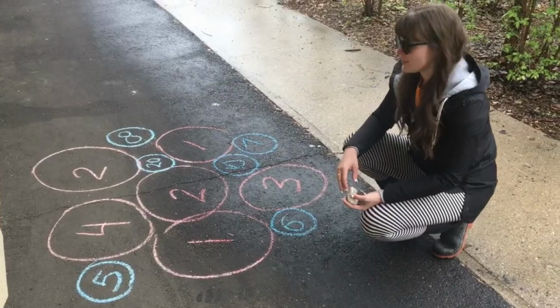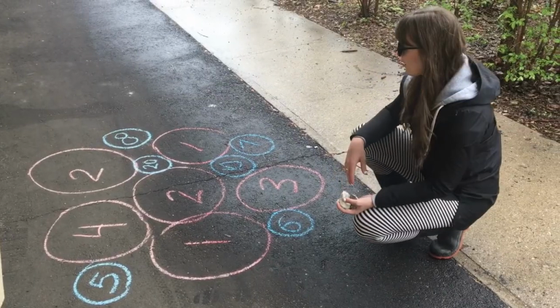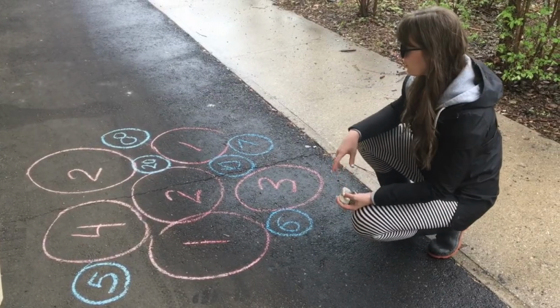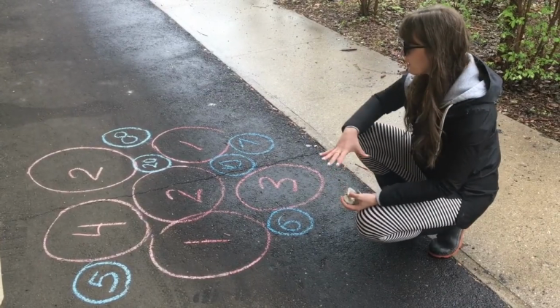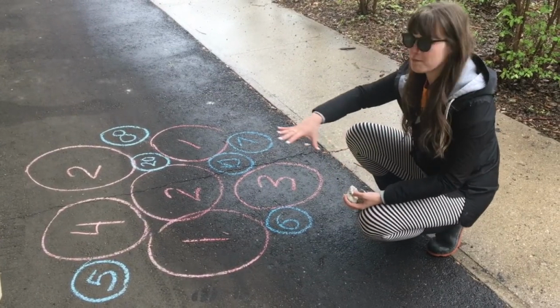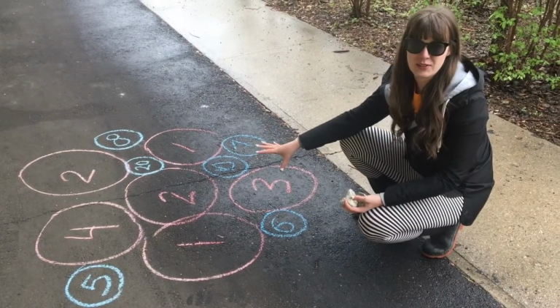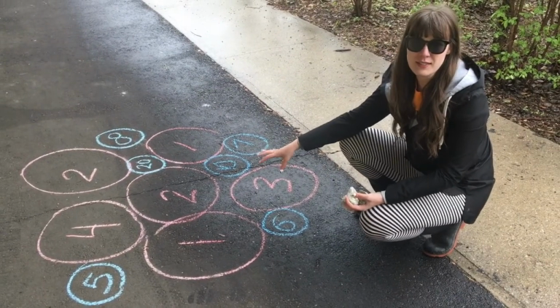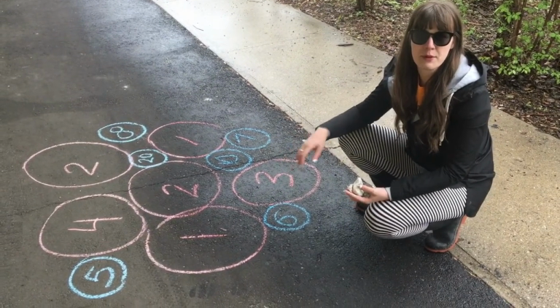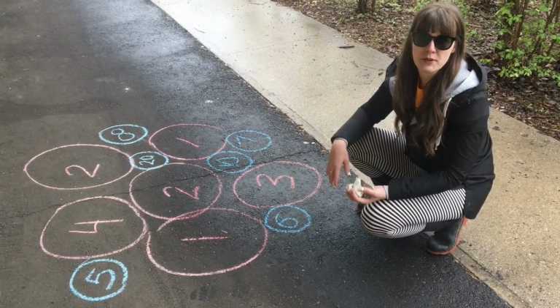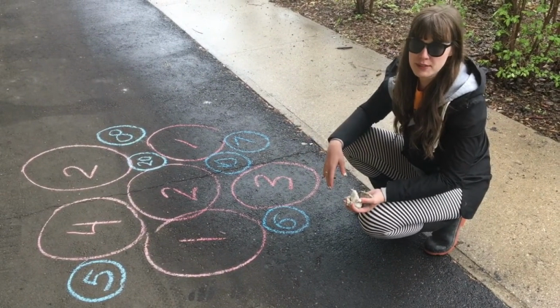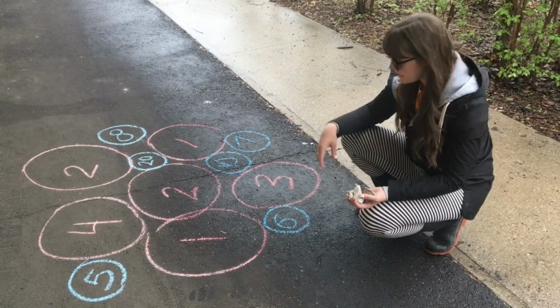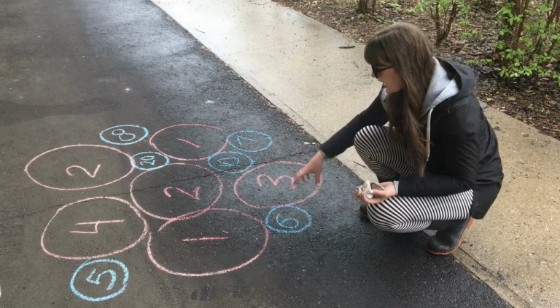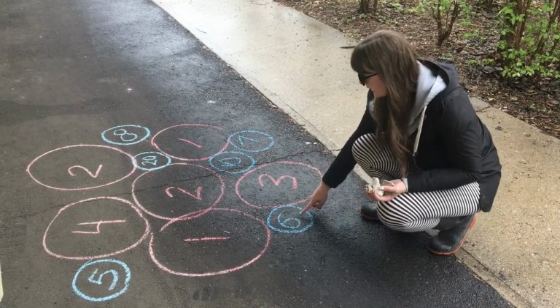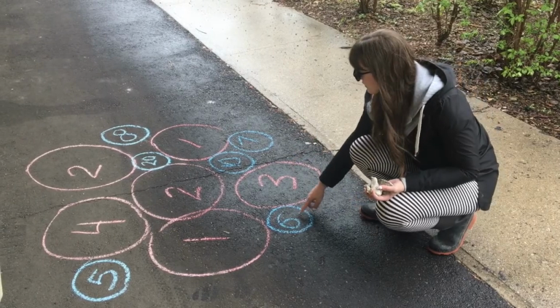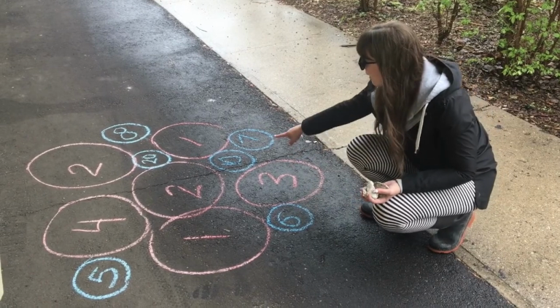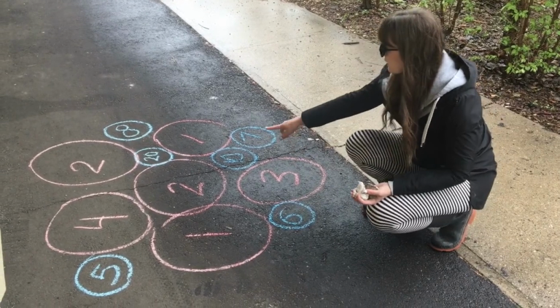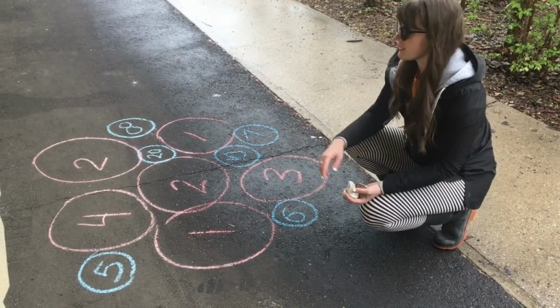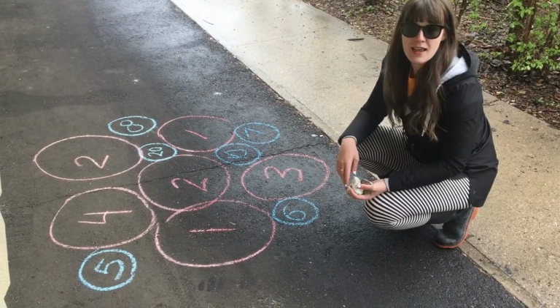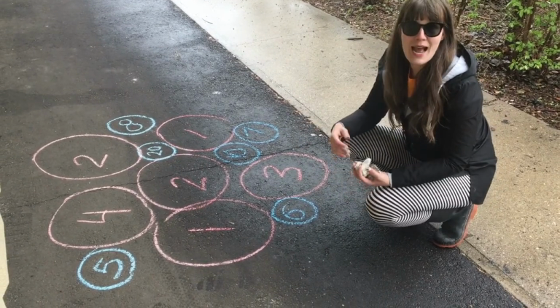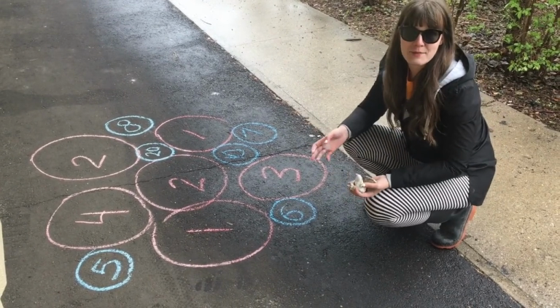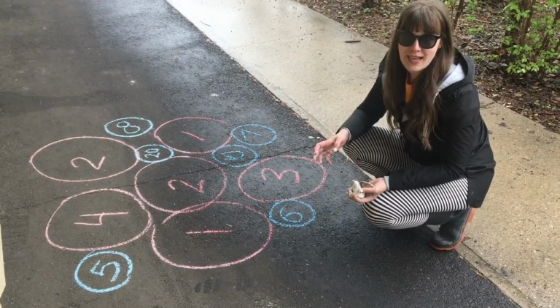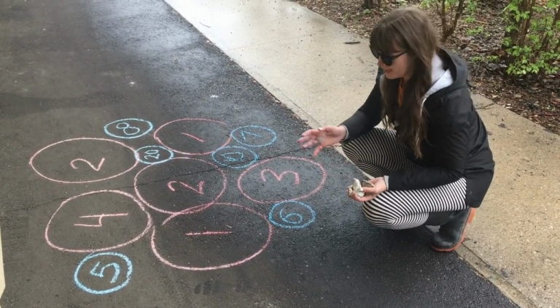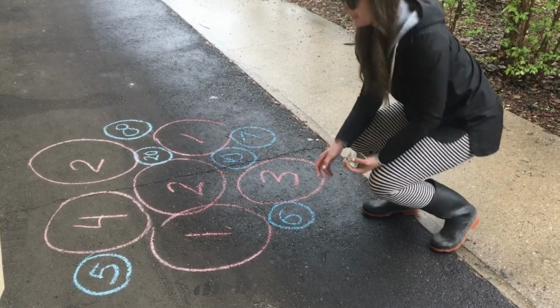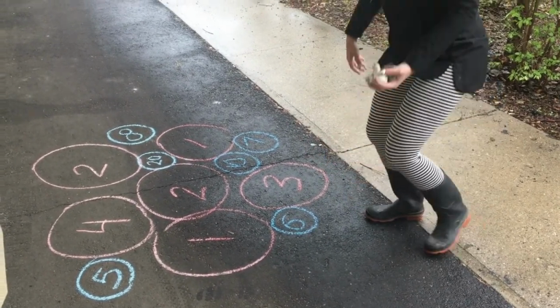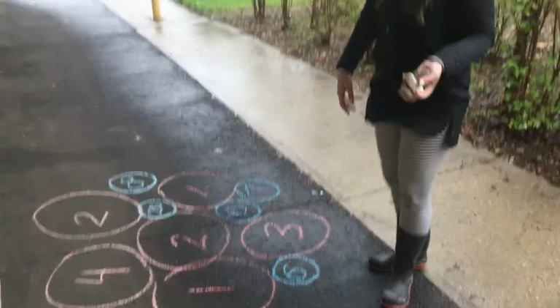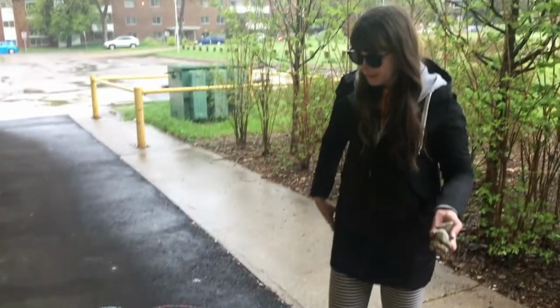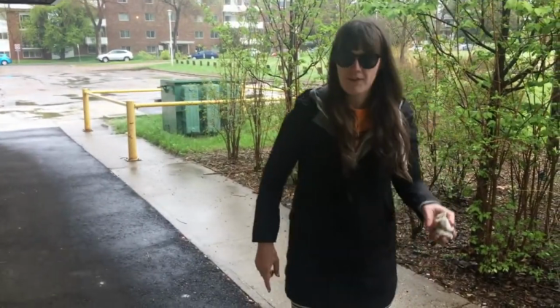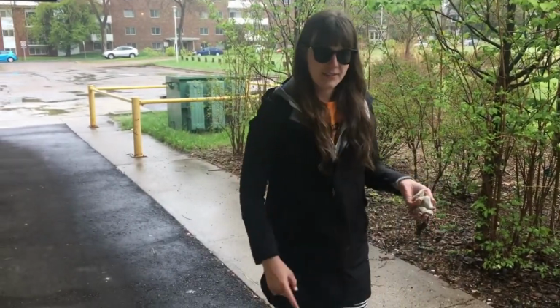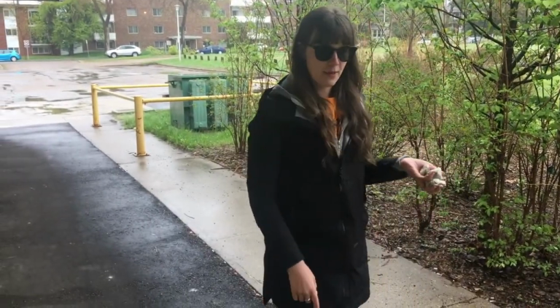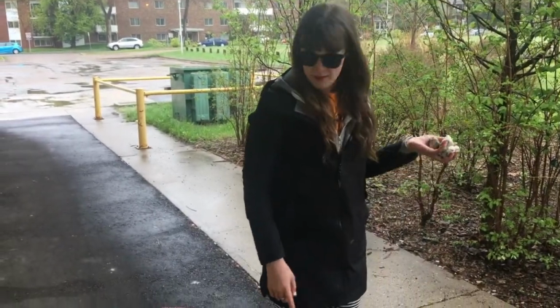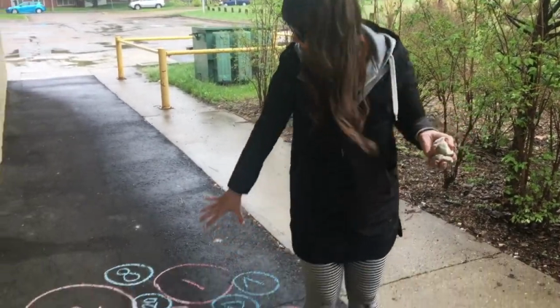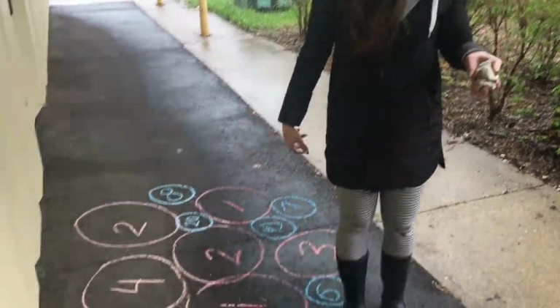I drew lots of big circles and put low numbers in those ones, and then I drew some smaller circles and made higher numbers in those ones. Now I'm going to take five steps away from my game board.